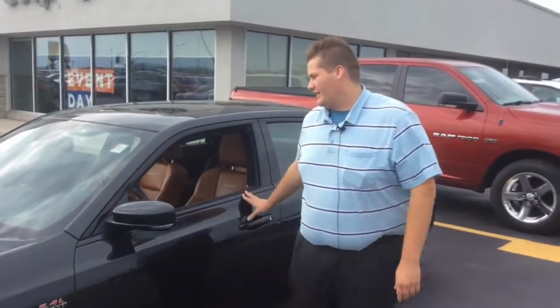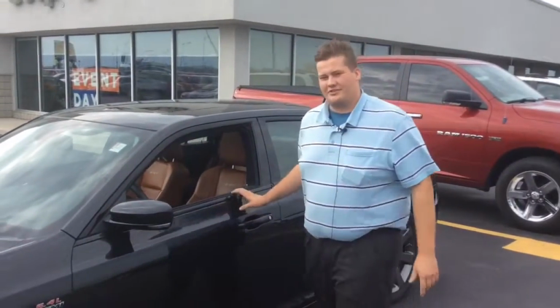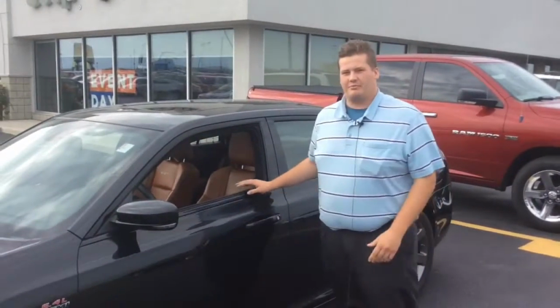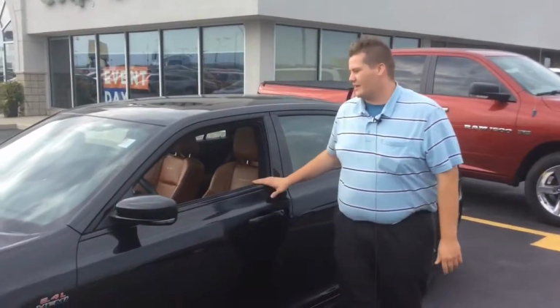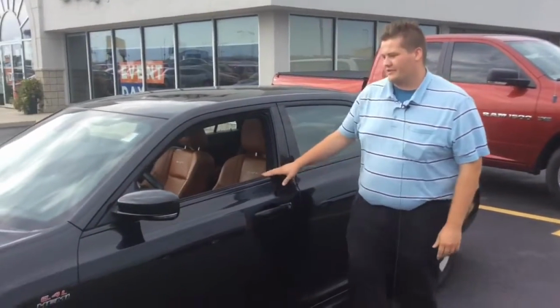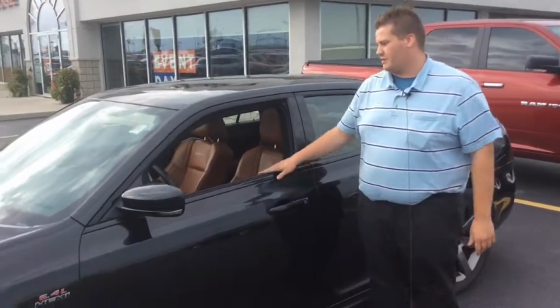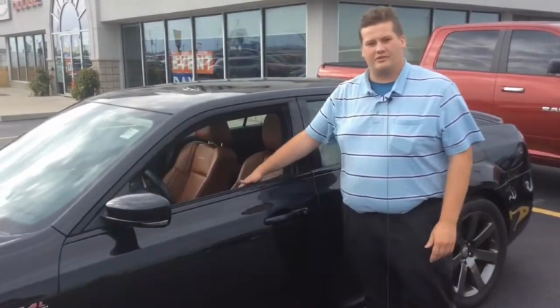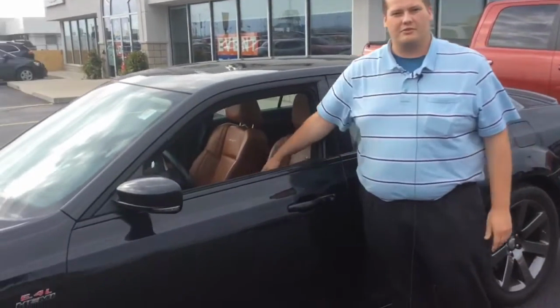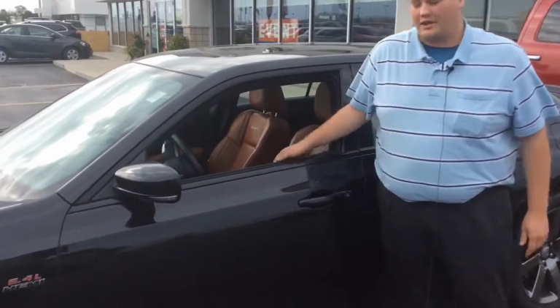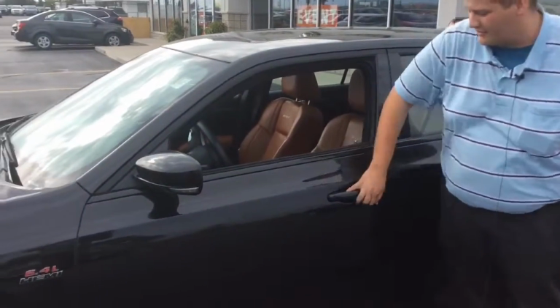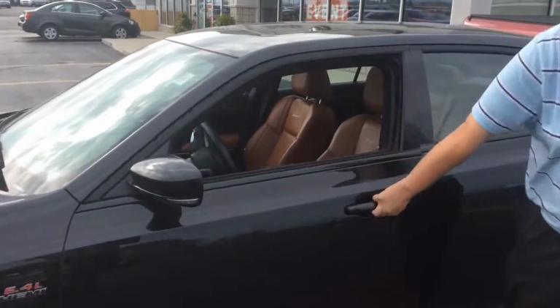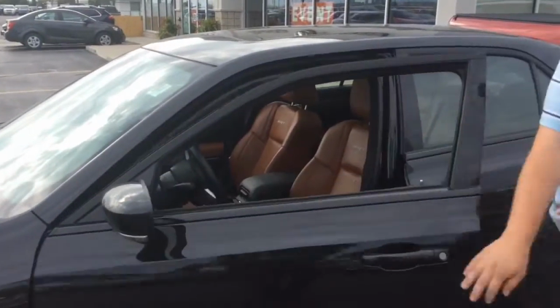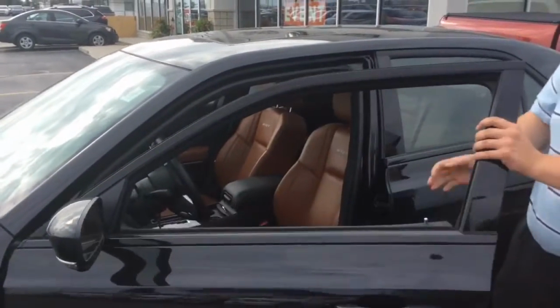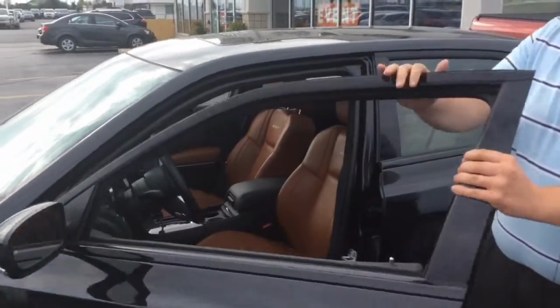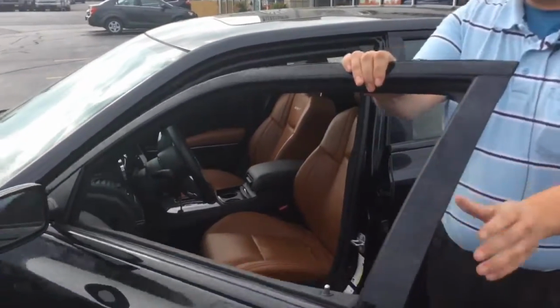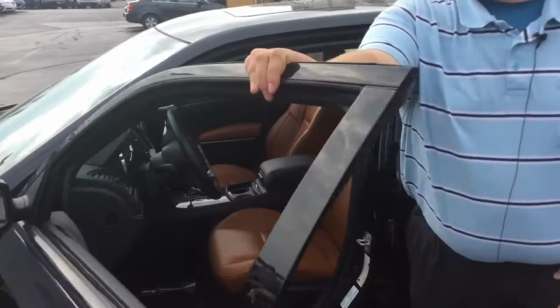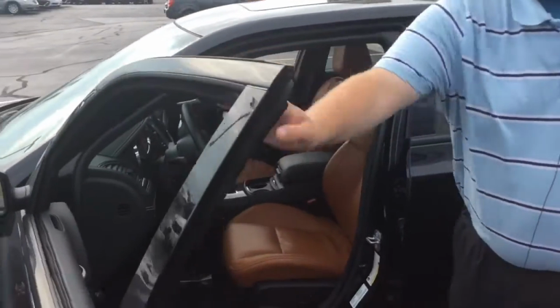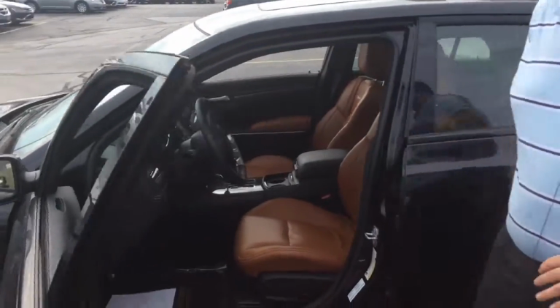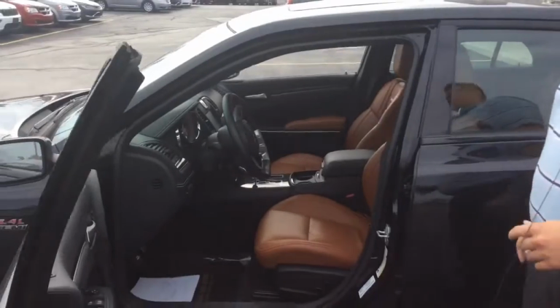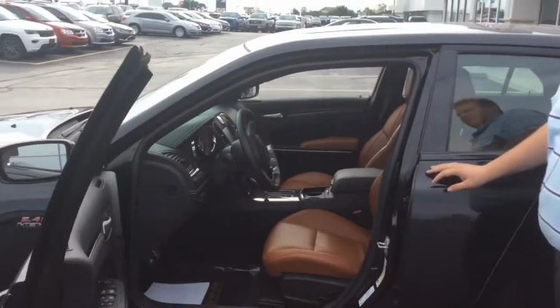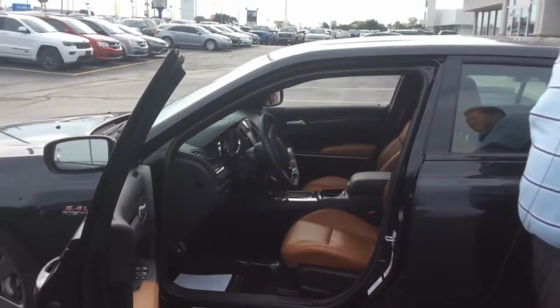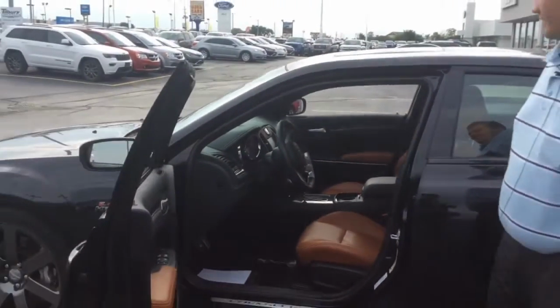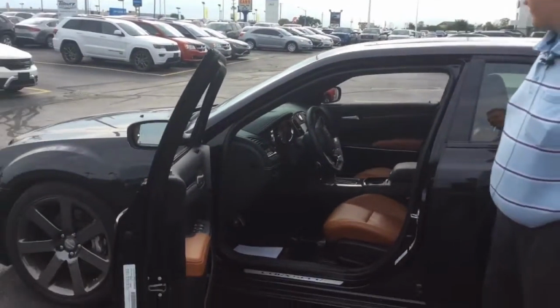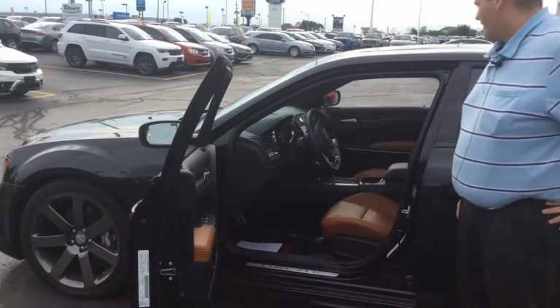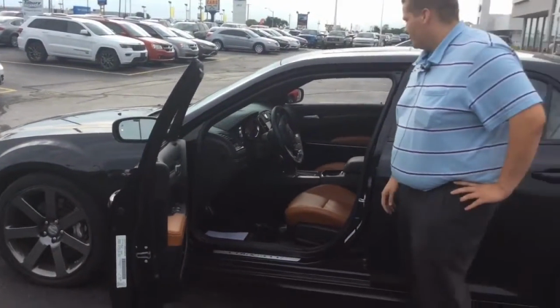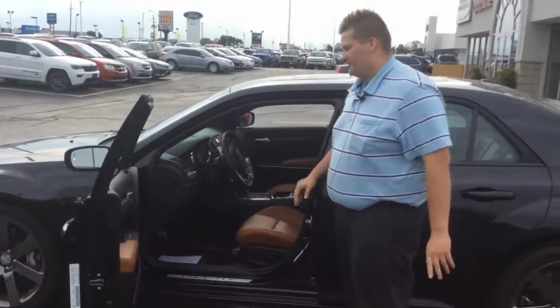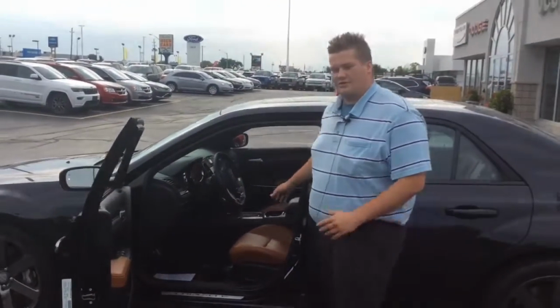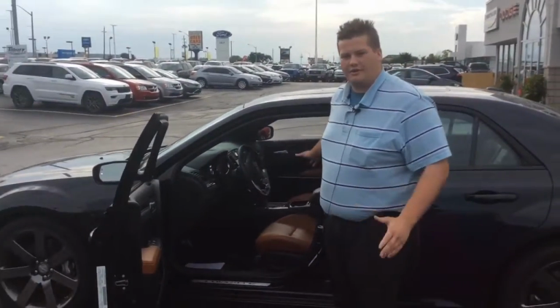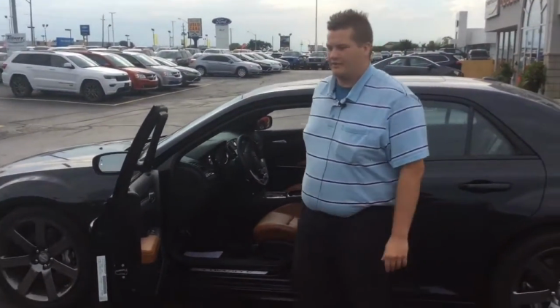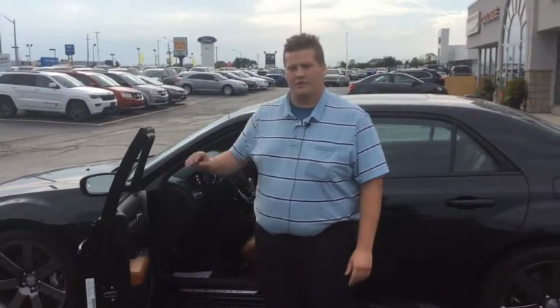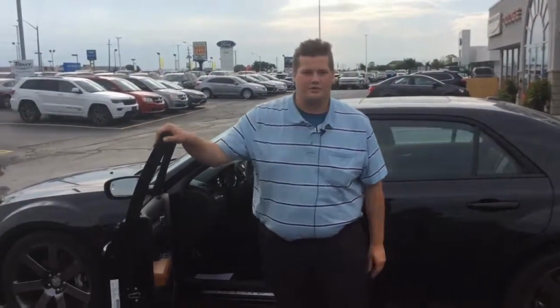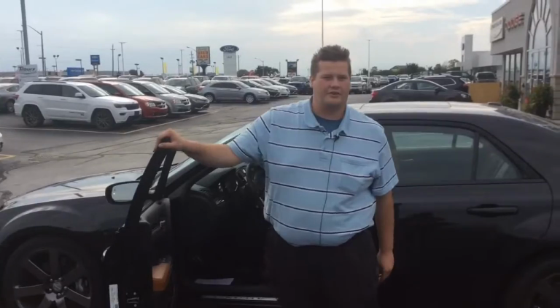Just to take a quick peek inside here, you can see this beautiful Laguna leather interior. It's got that nice brown colored interior there, as well as lots of other features I would love to show you on another day.